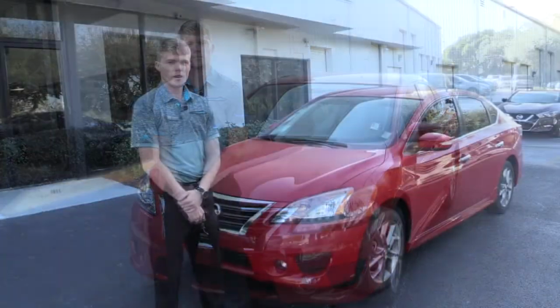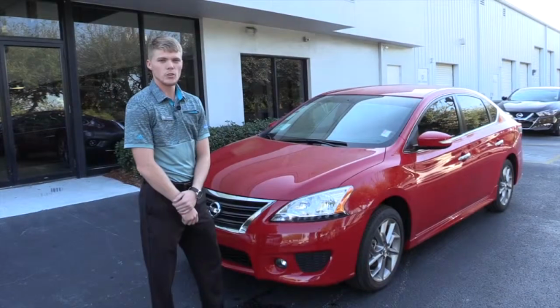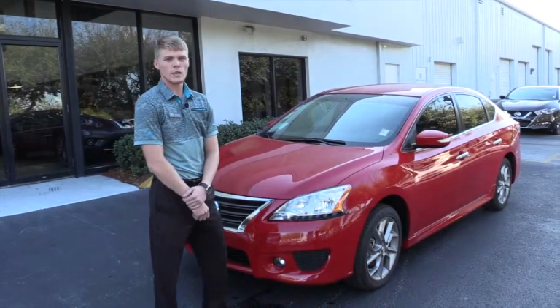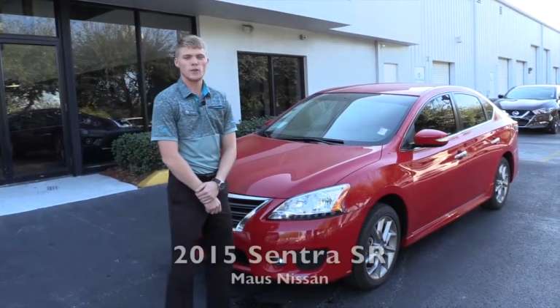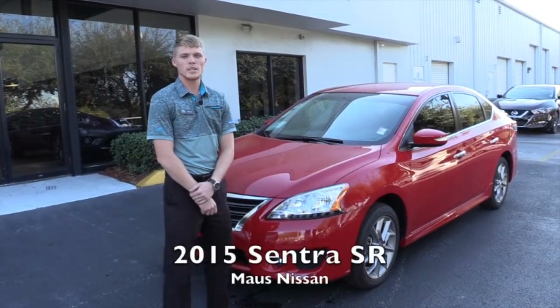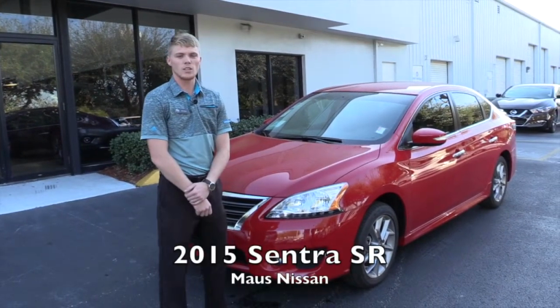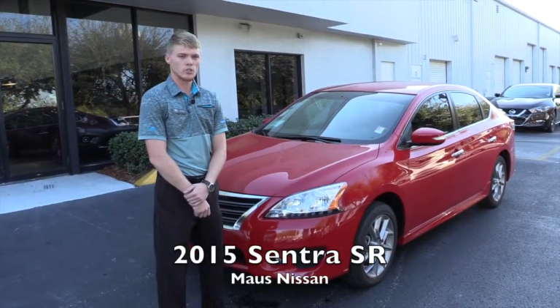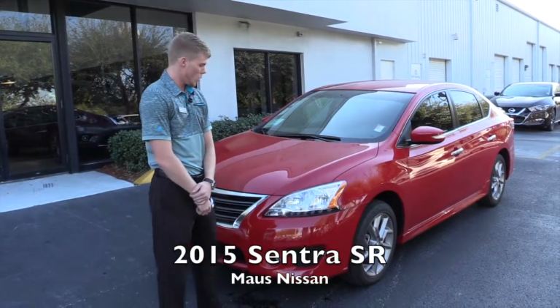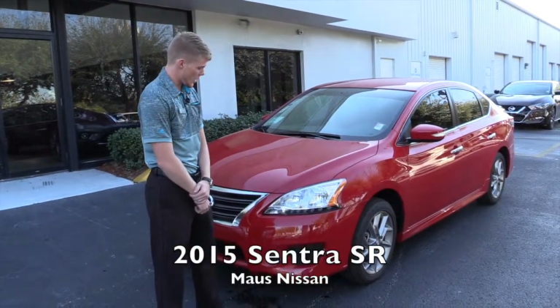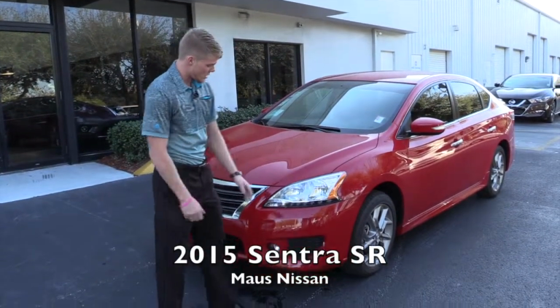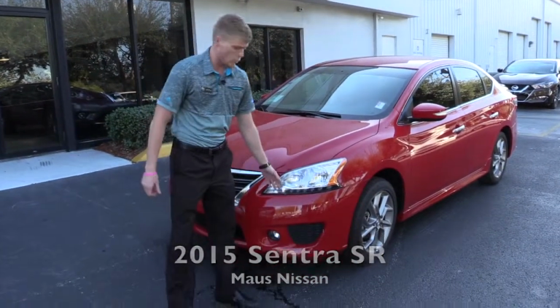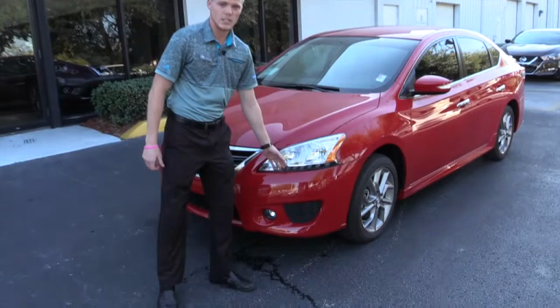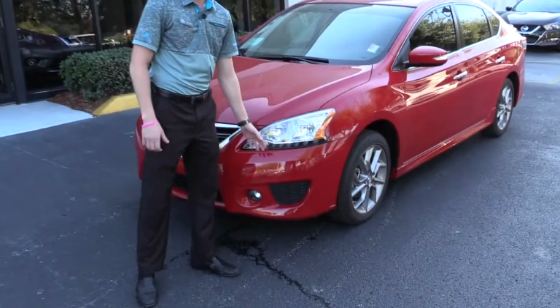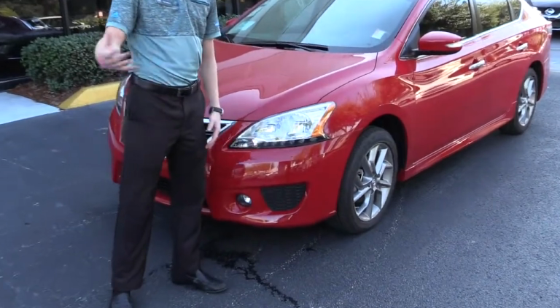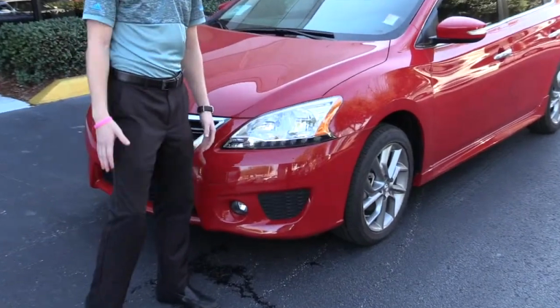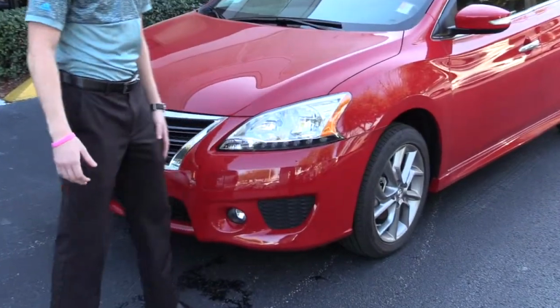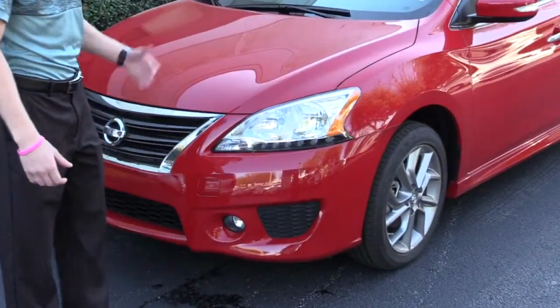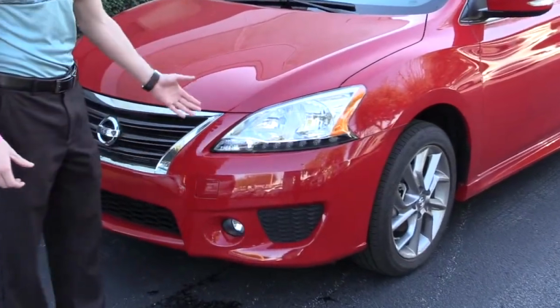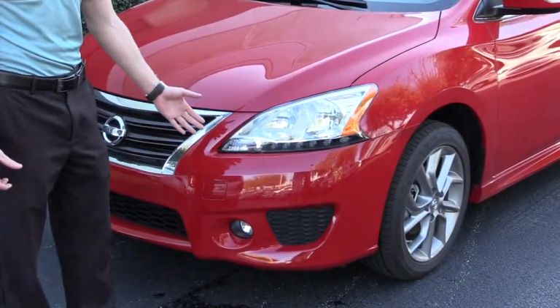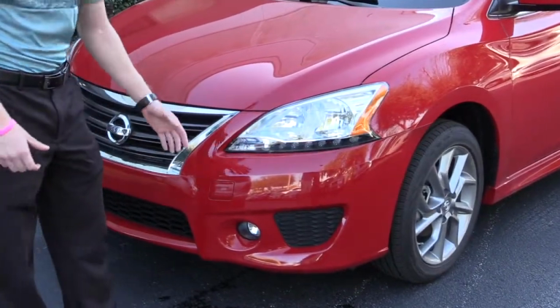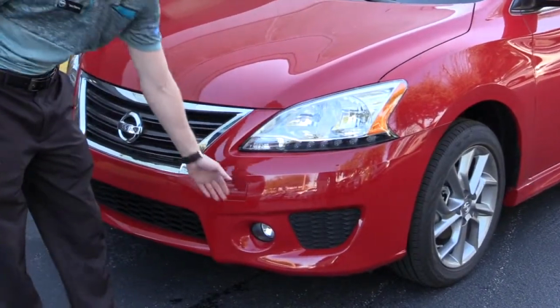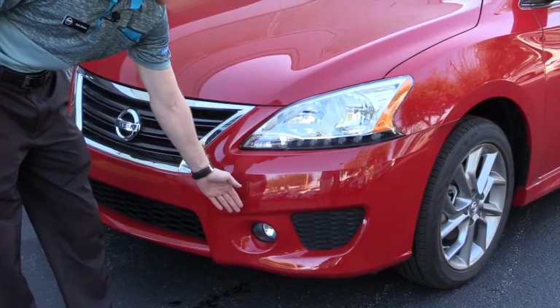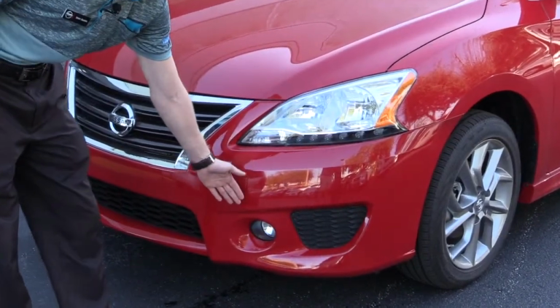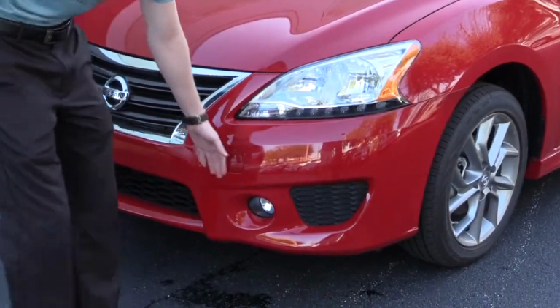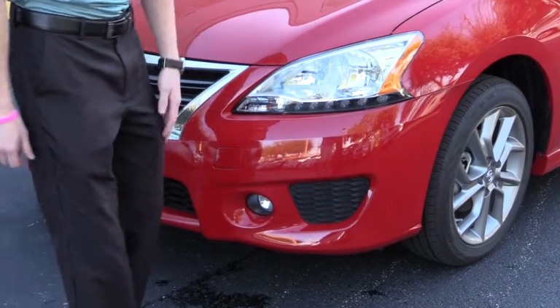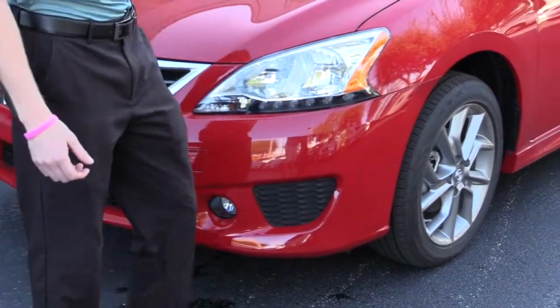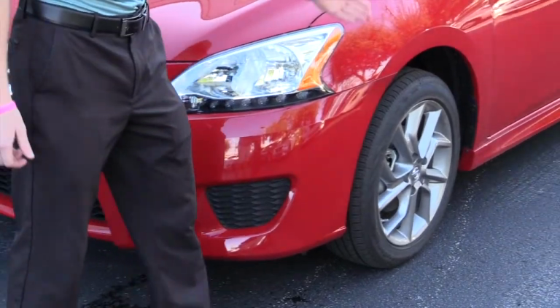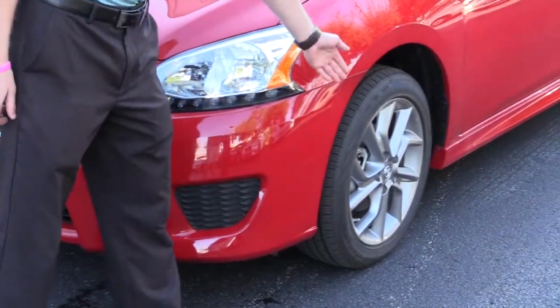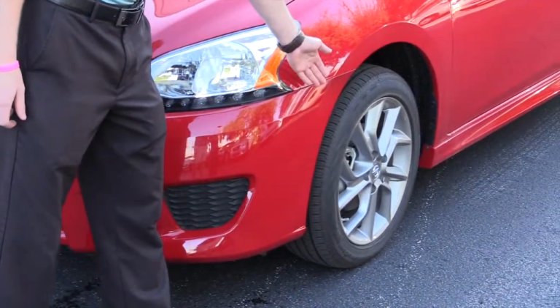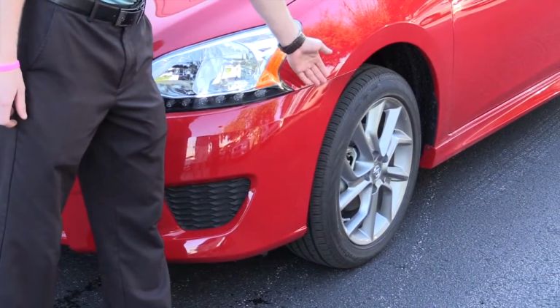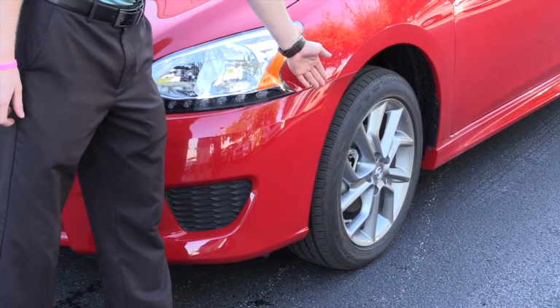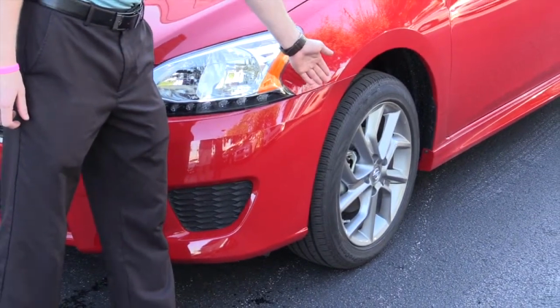In the new 2015 Nissan Sentra, what you're going to gain is these beautiful LED lights that are going to be better for you to see at night. Also in the SR model, you get these fog lights that are available for you. Standard is the 17-inch Sport Rally wheels.